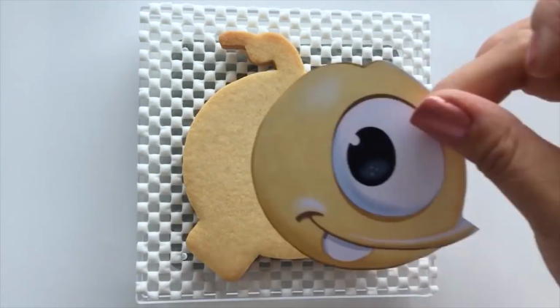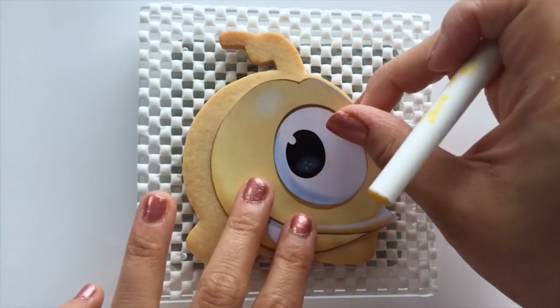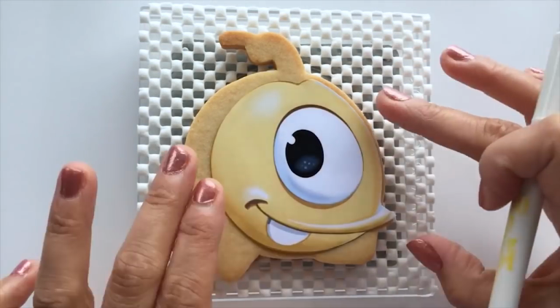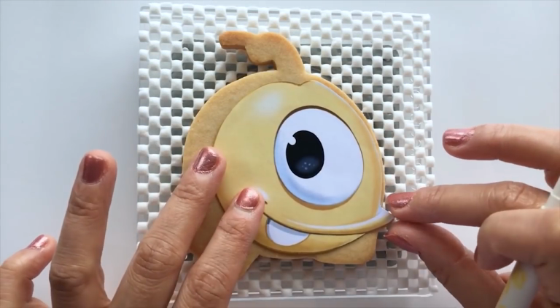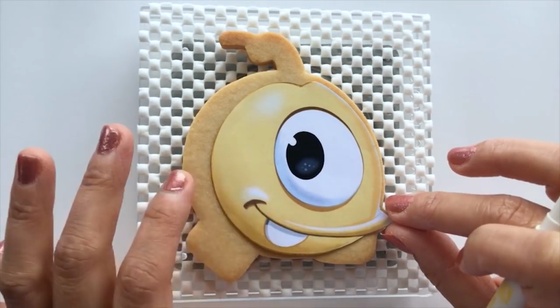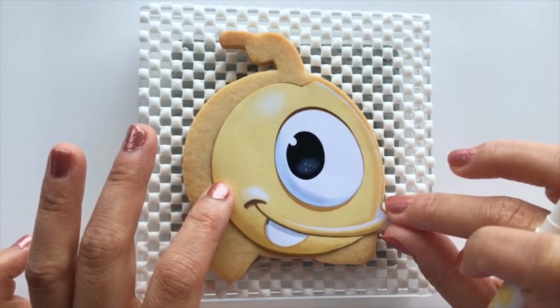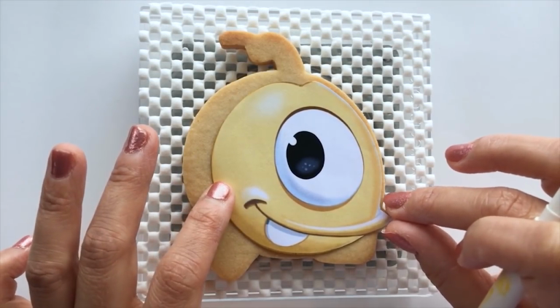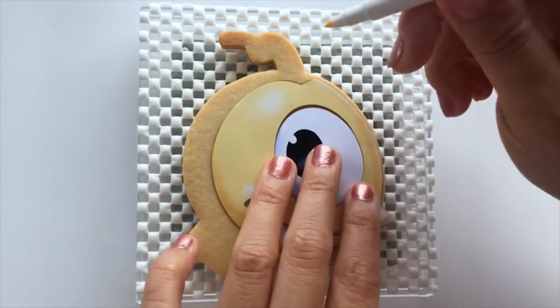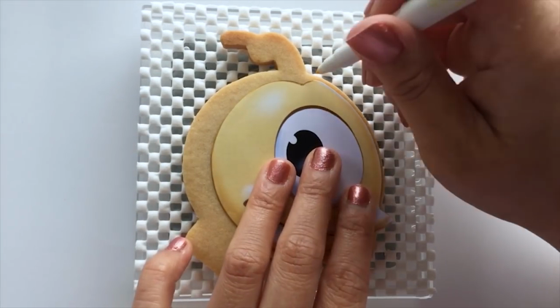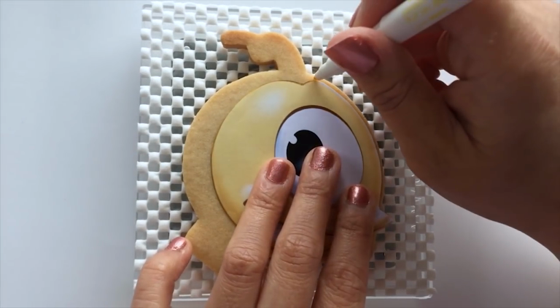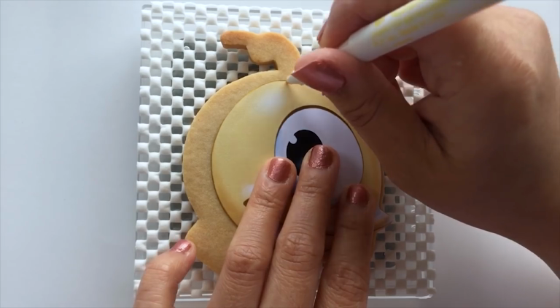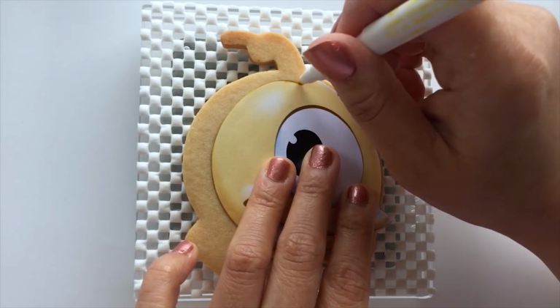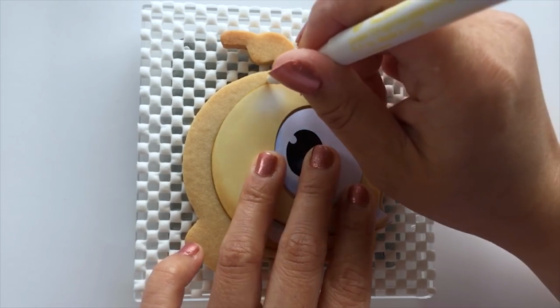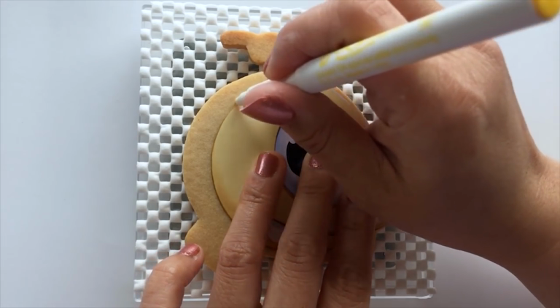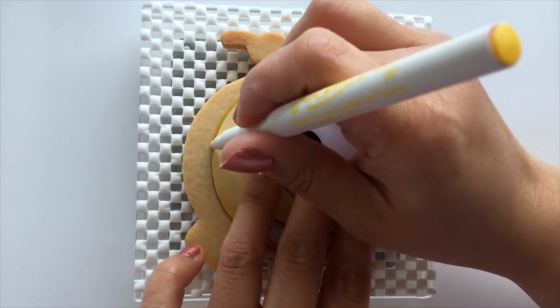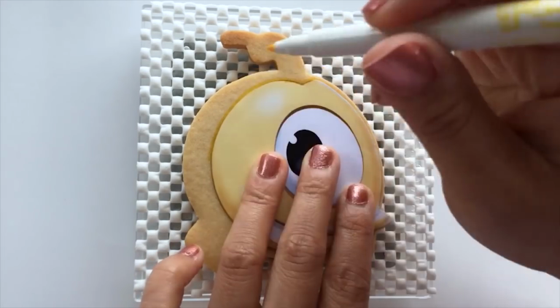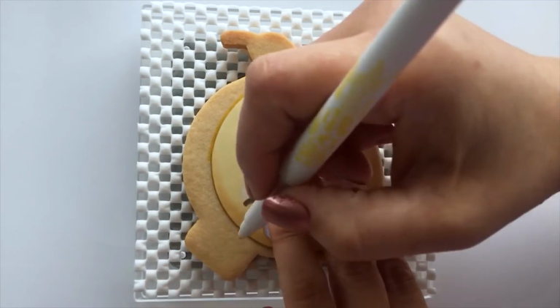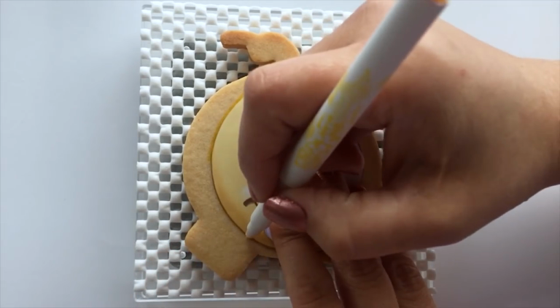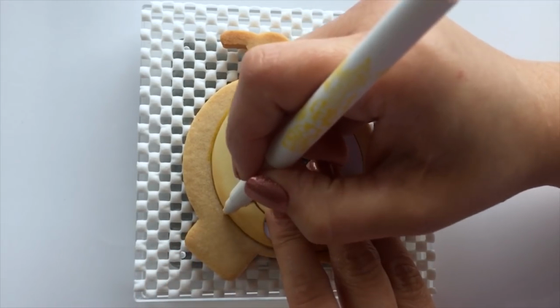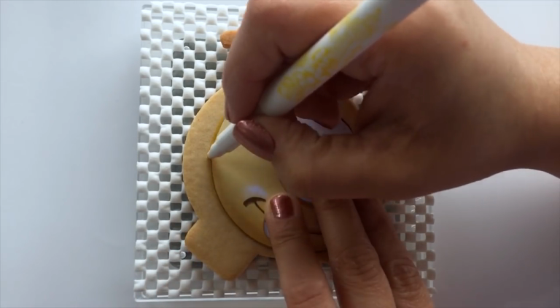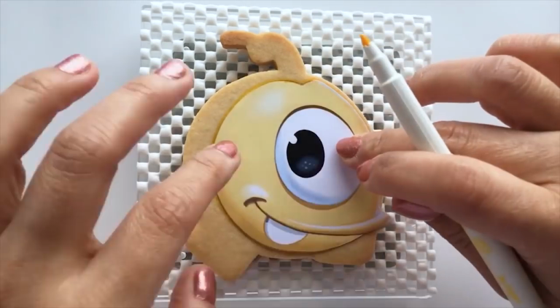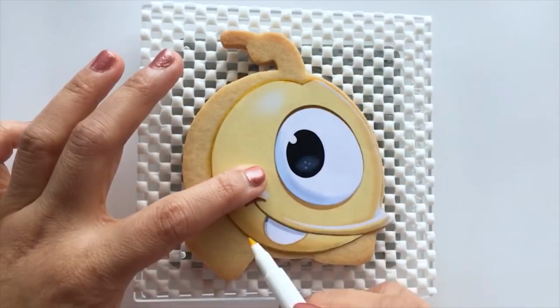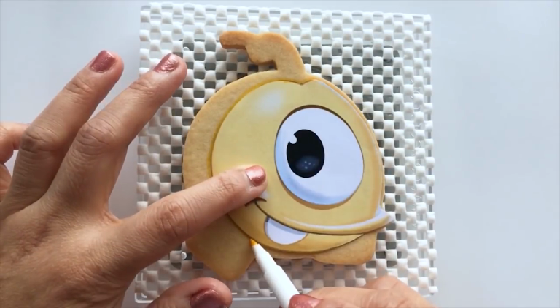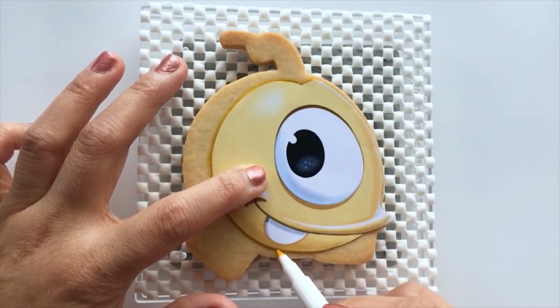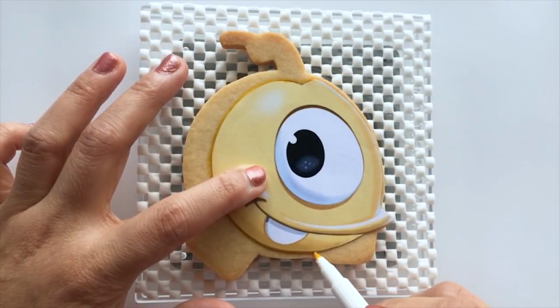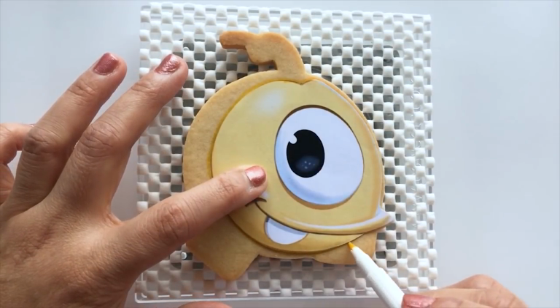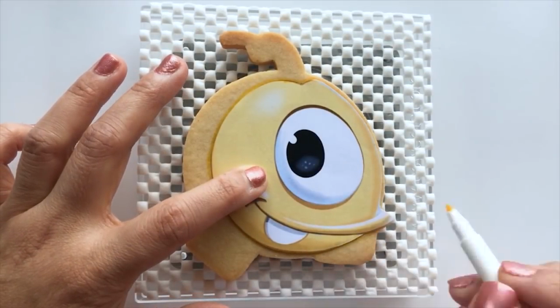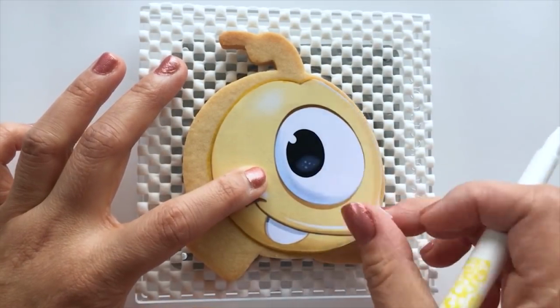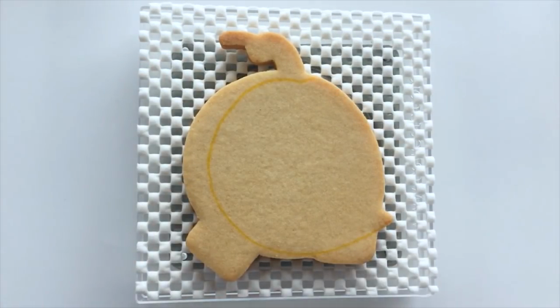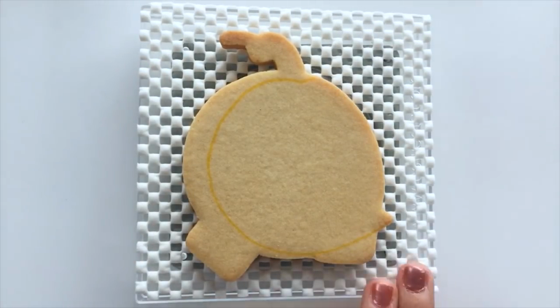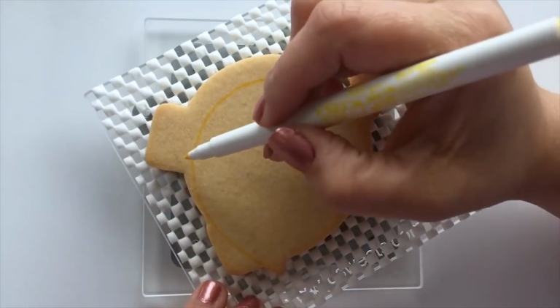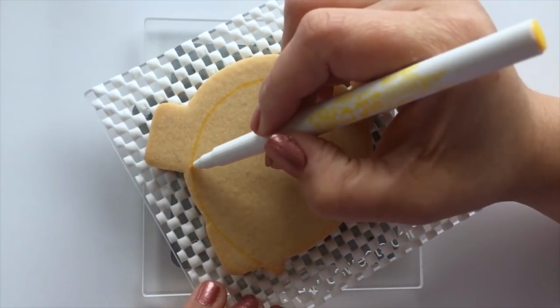I'm going to start off by tracing the outline of Quincy Jr on my cookie with an edible marker. And if you're looking for the recipes and all the tools that you will need for this project, they'll be posted in the description box below.